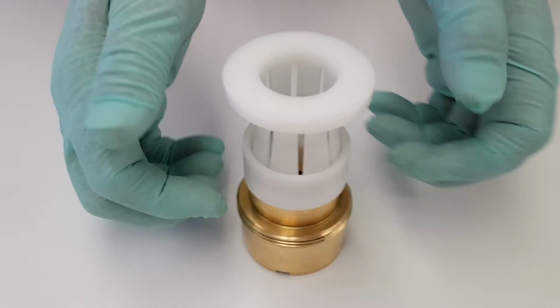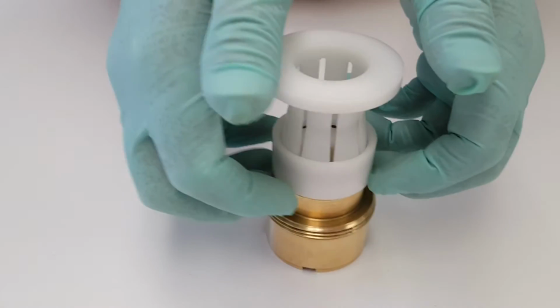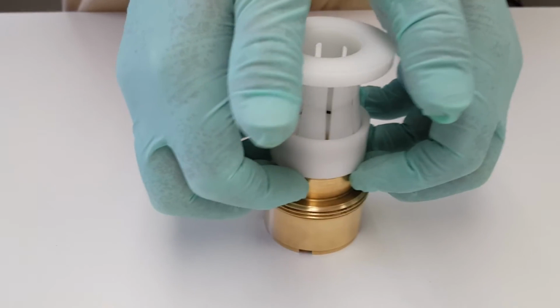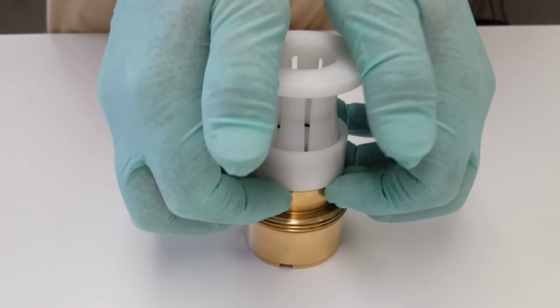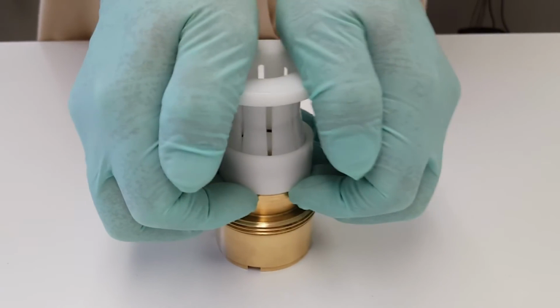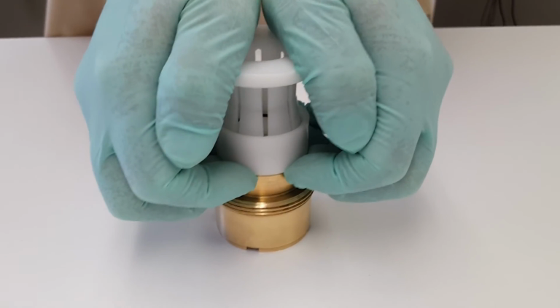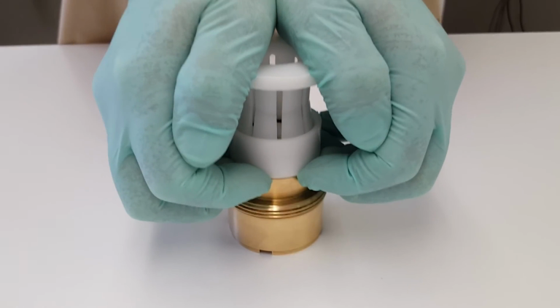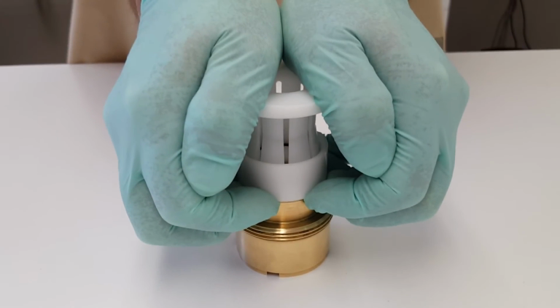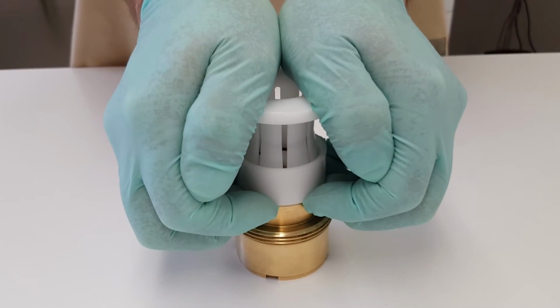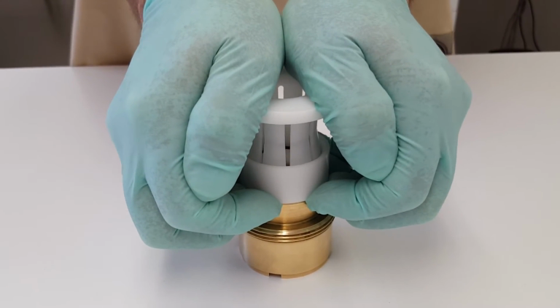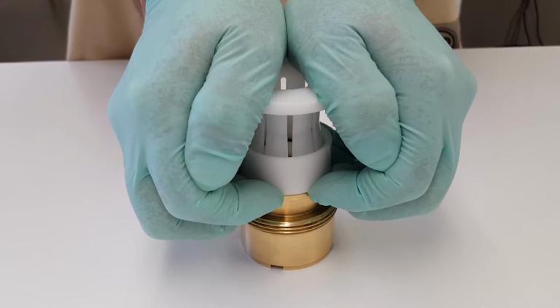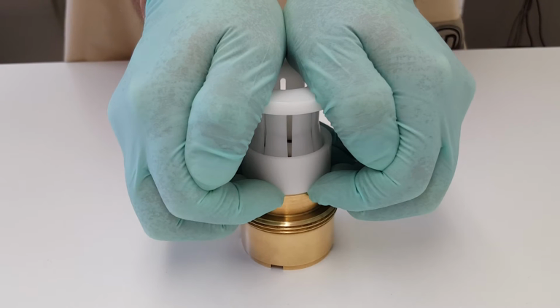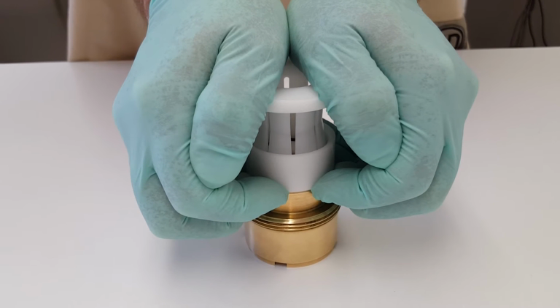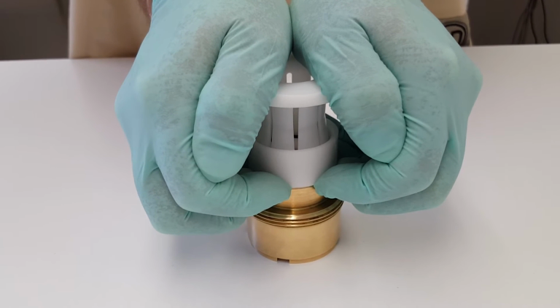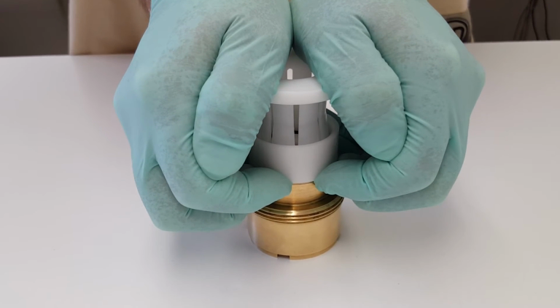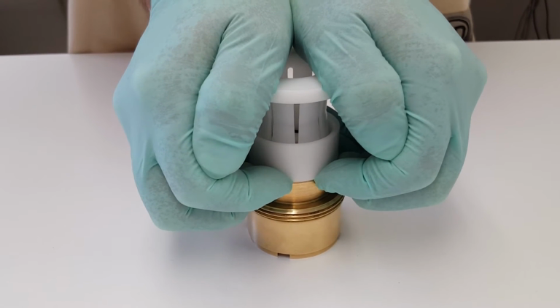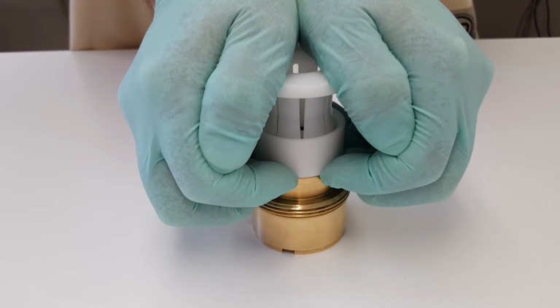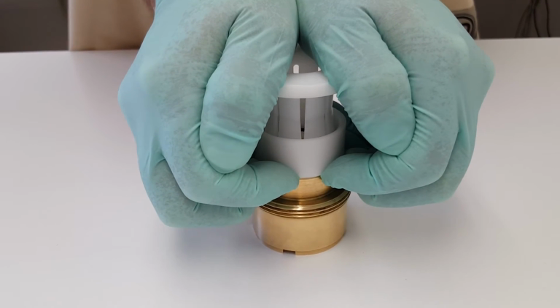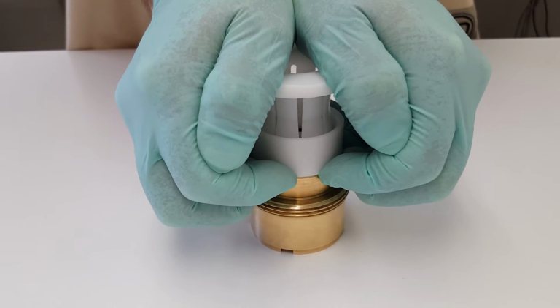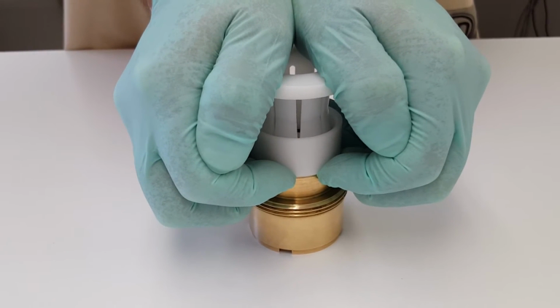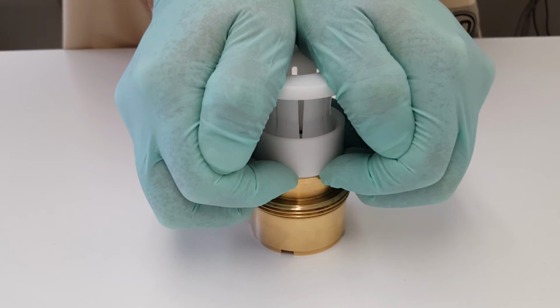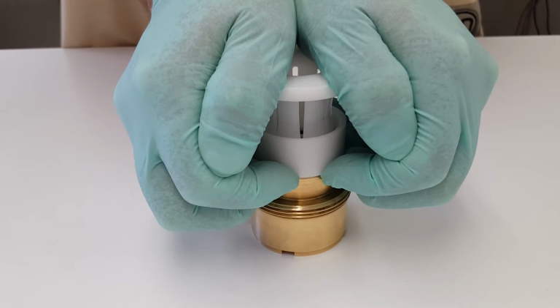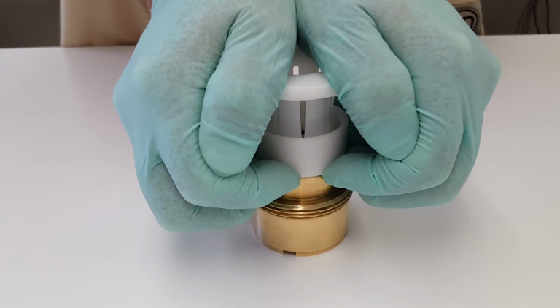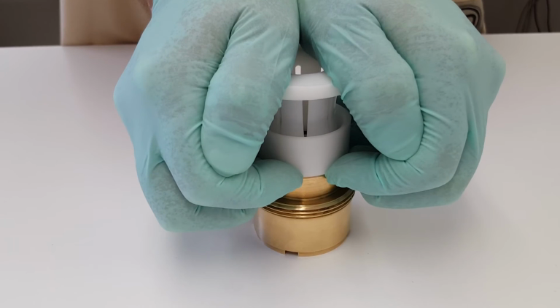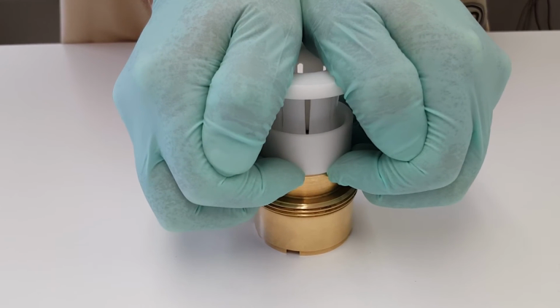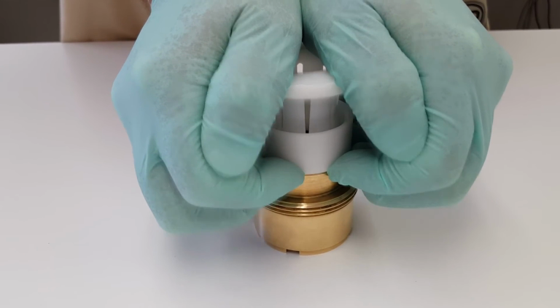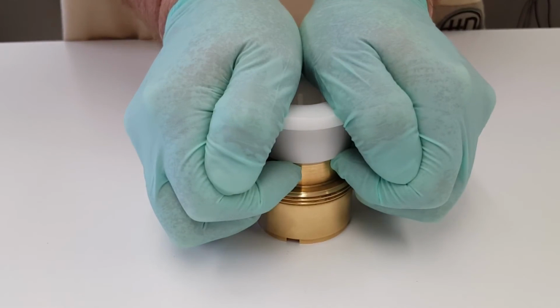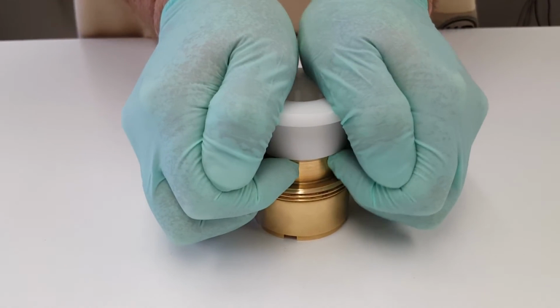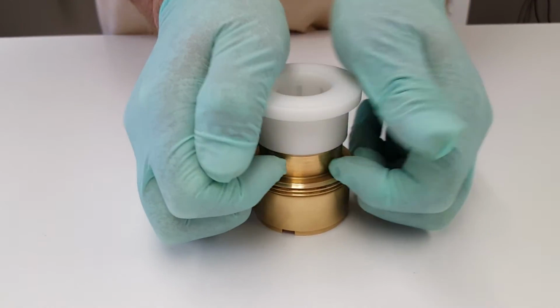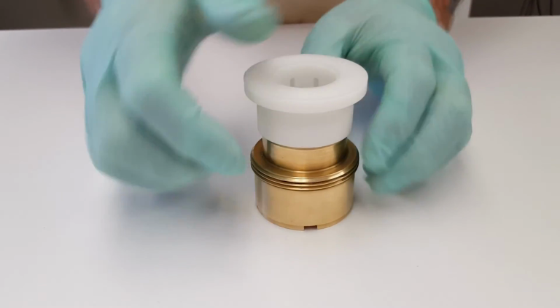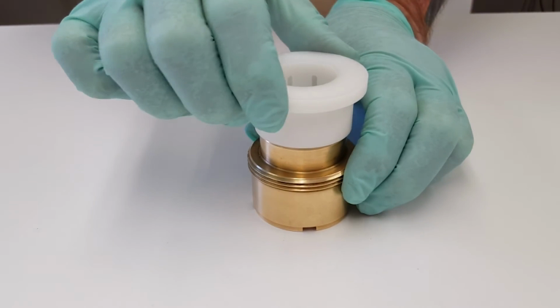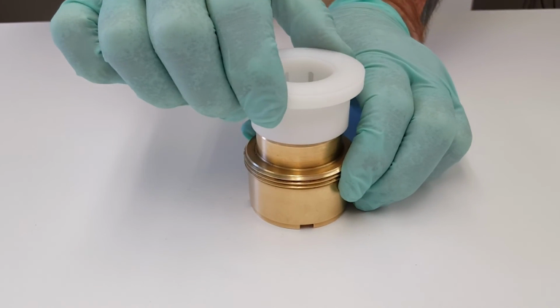Then pushing as straight as possible, but slowly compress the Teflon ring diametrically, and then it pops into the seal groove.